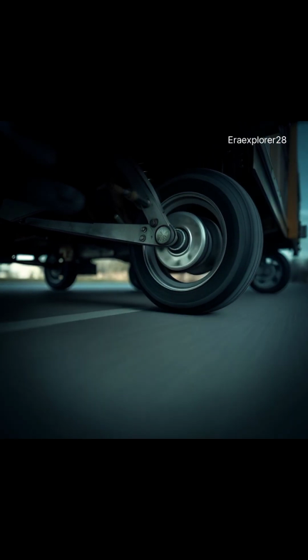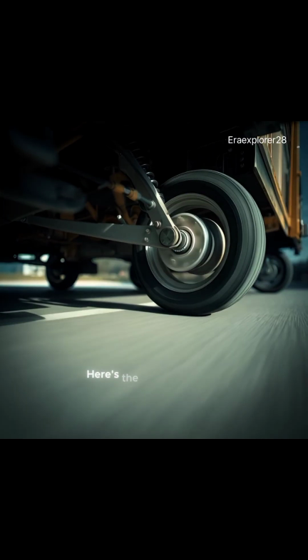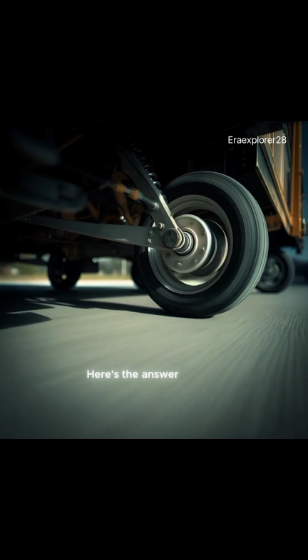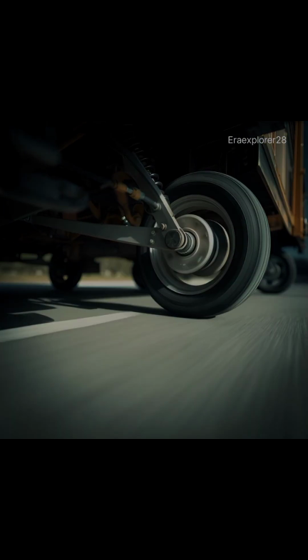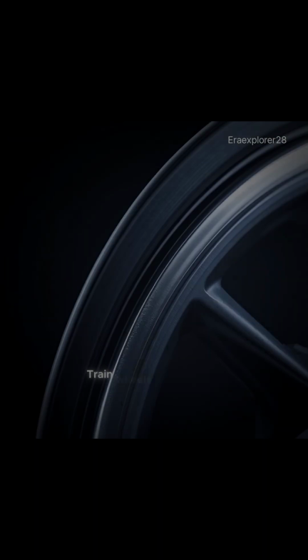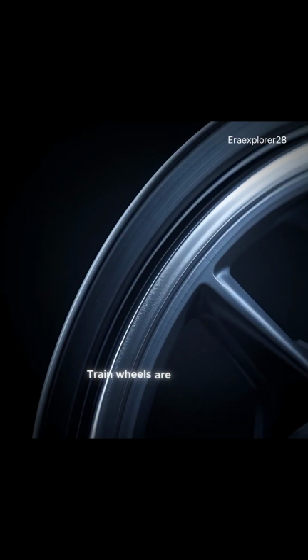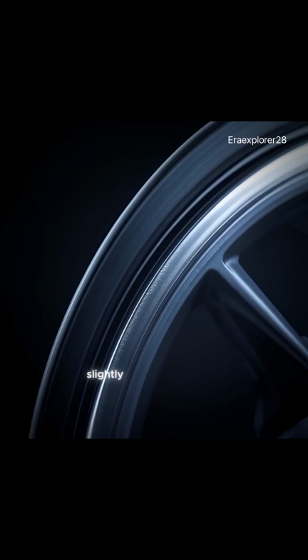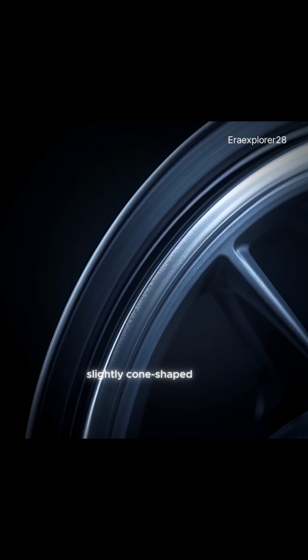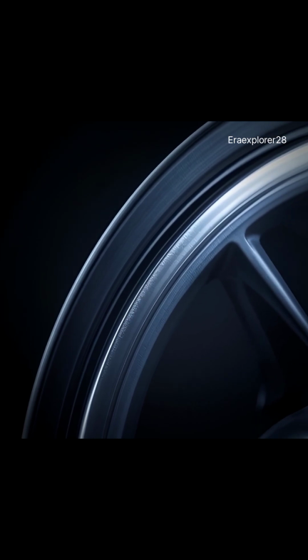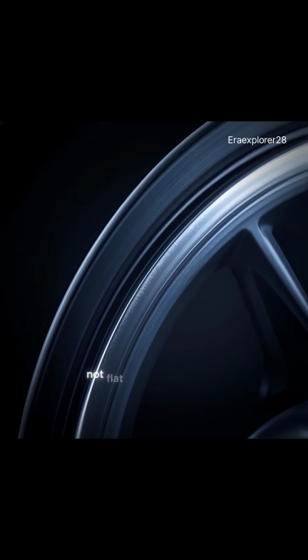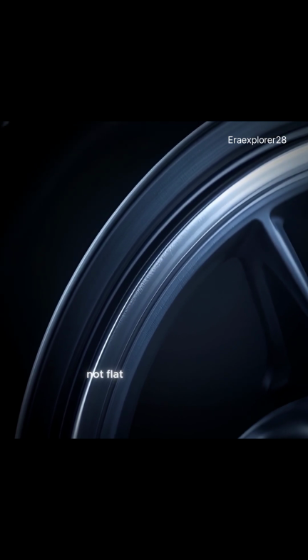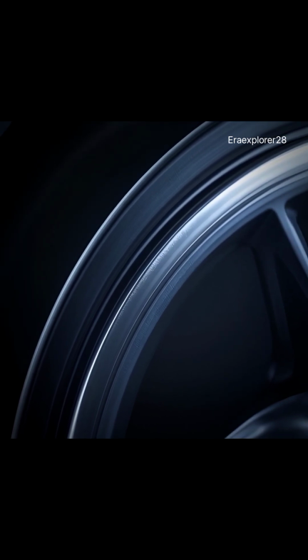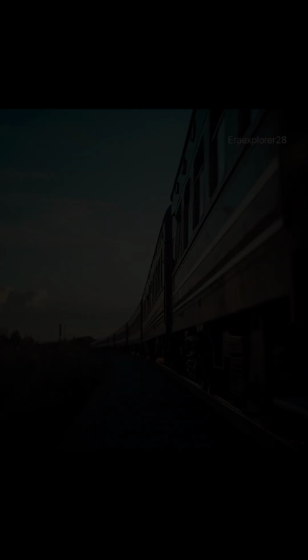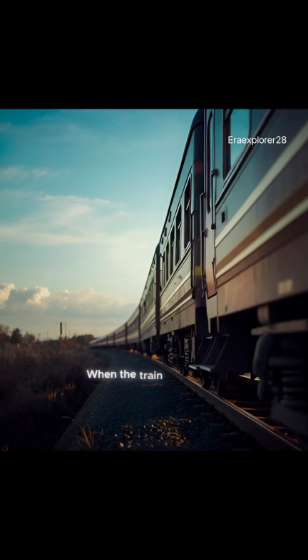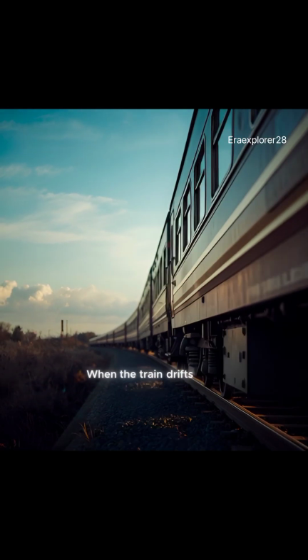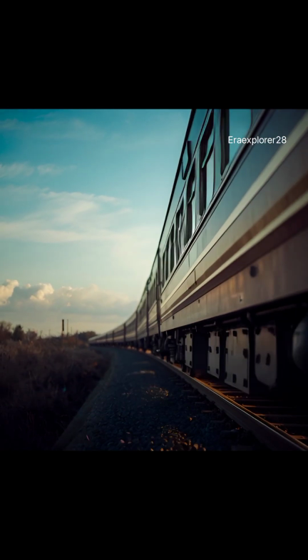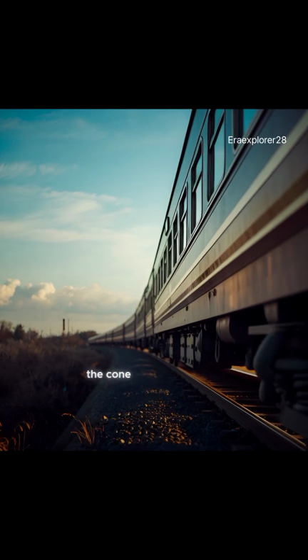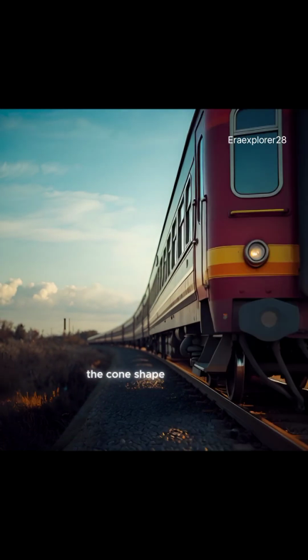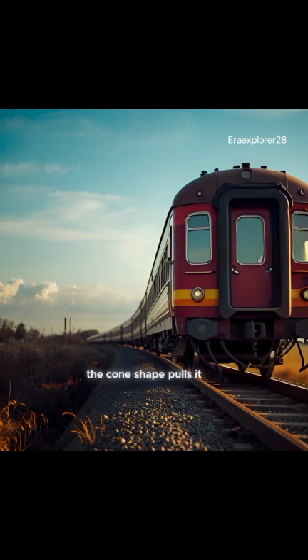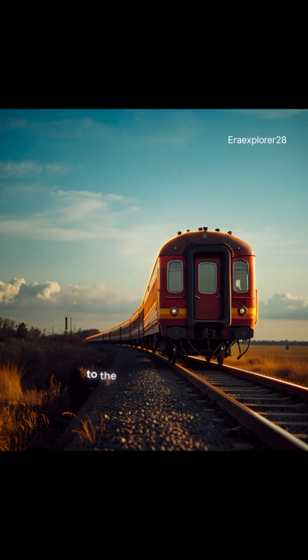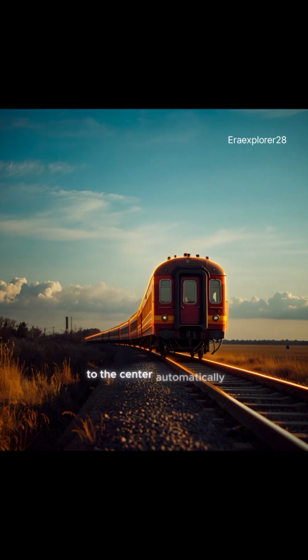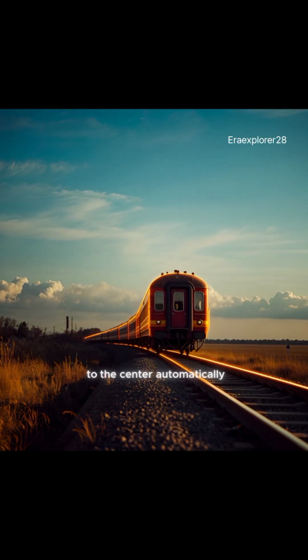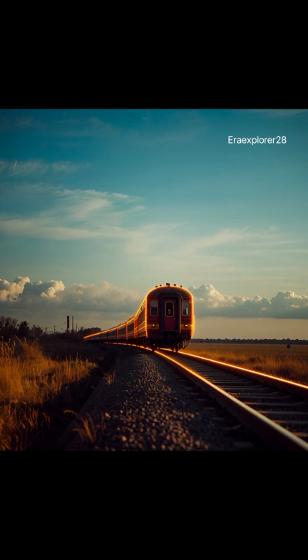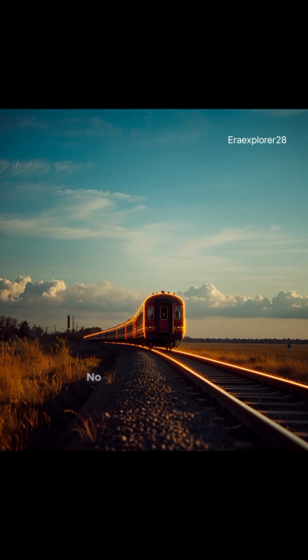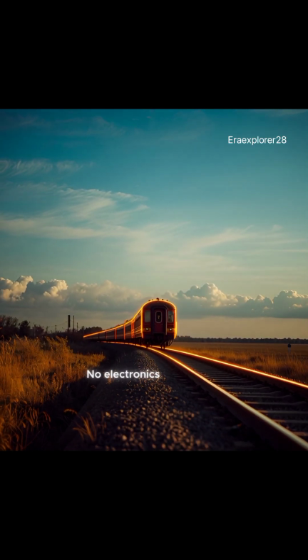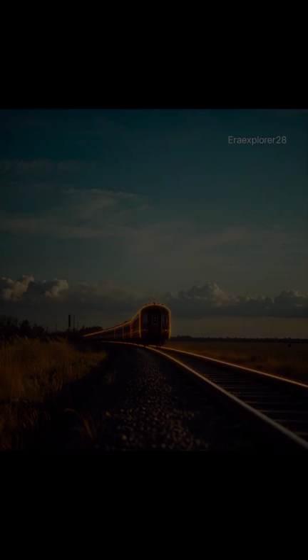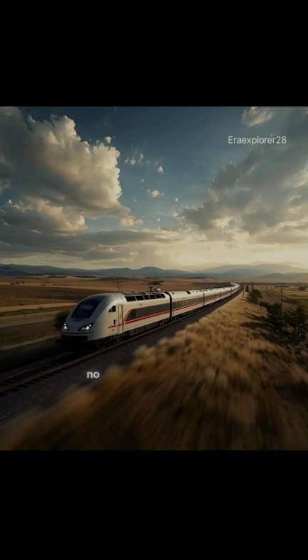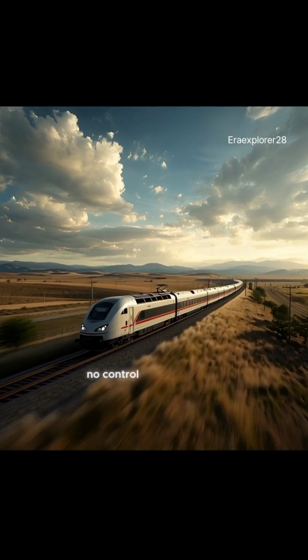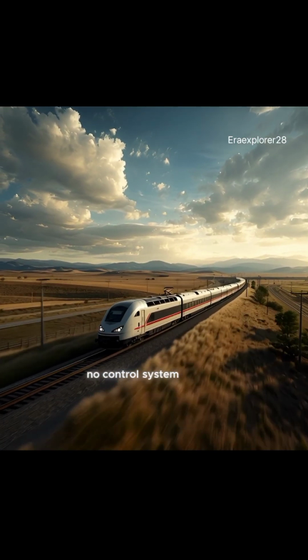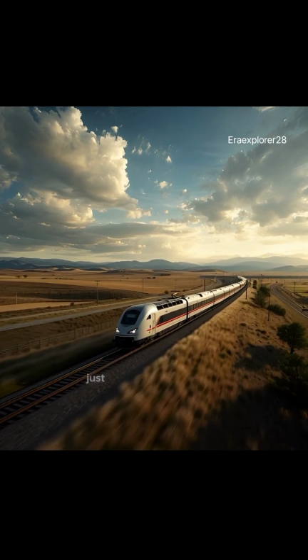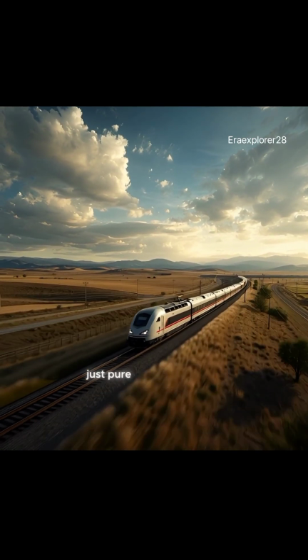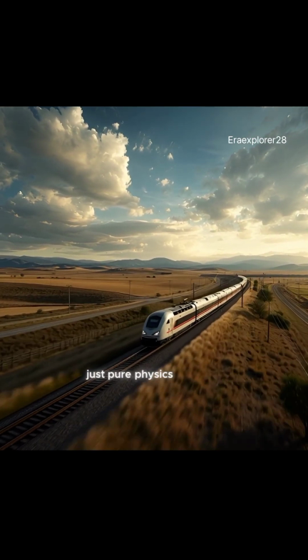Here's the answer. Train wheels are slightly cone-shaped, not flat. When the train drifts, the cone shape pulls it back to the center automatically. No electronics, no control system, just pure physics.